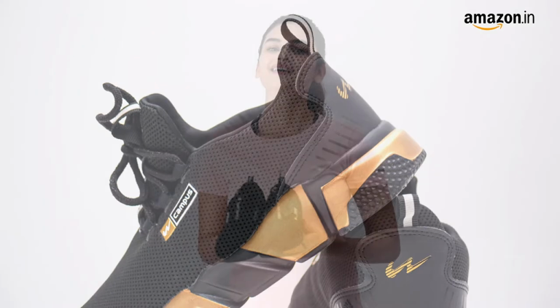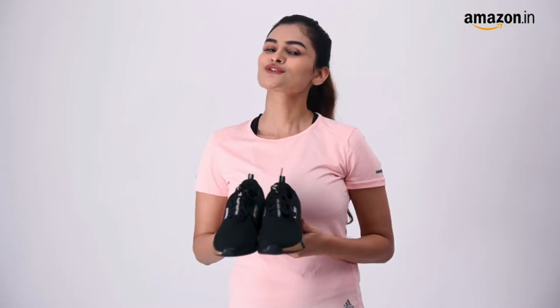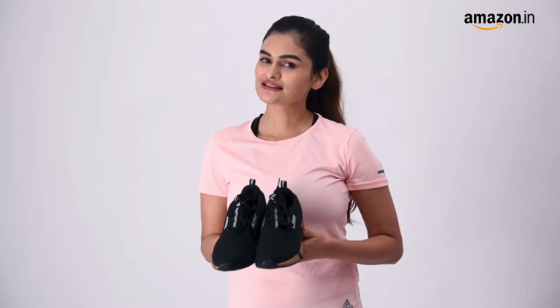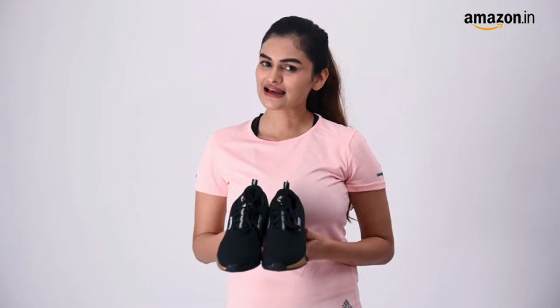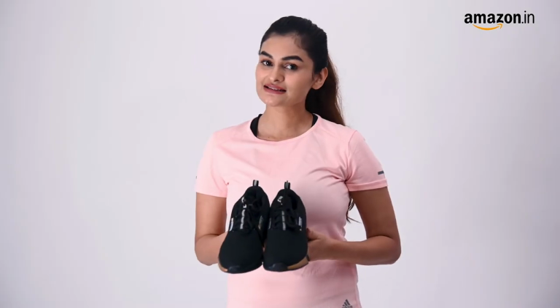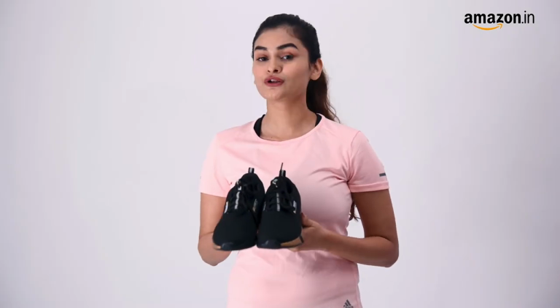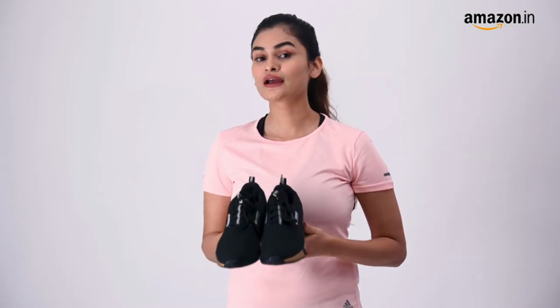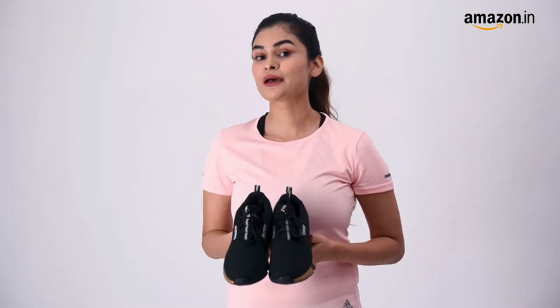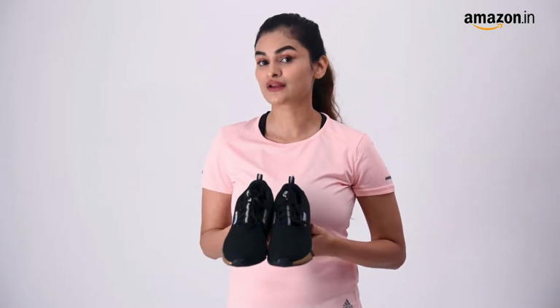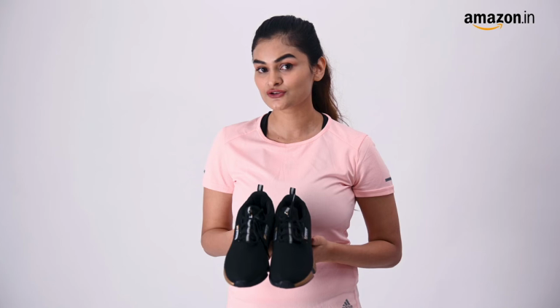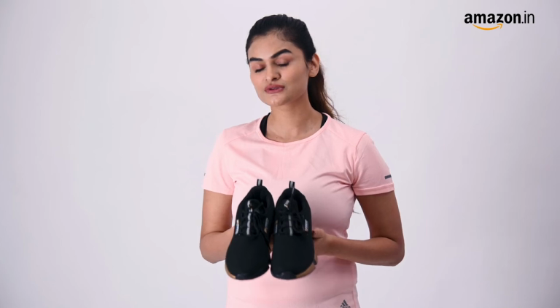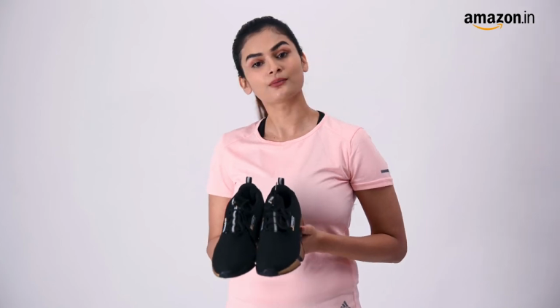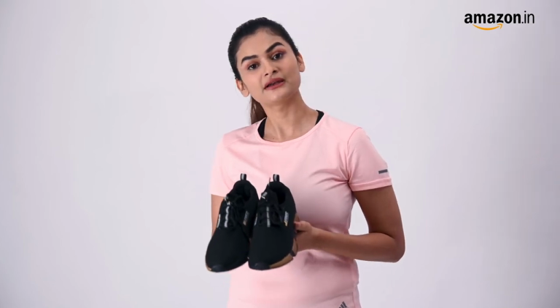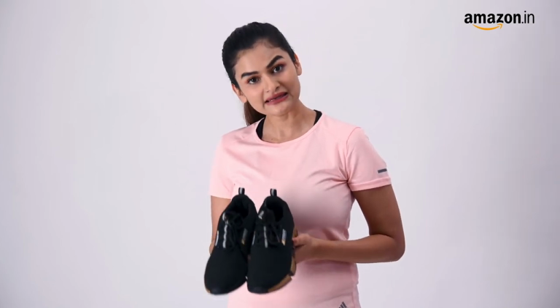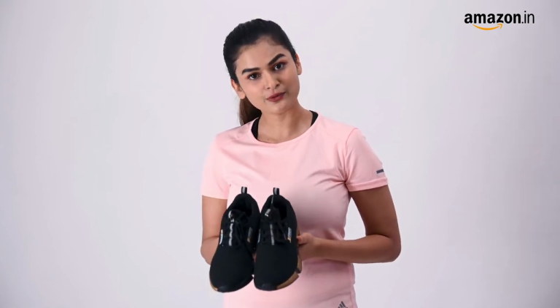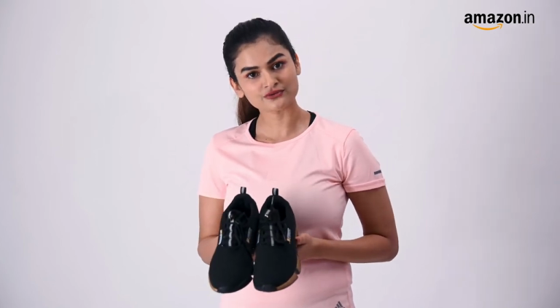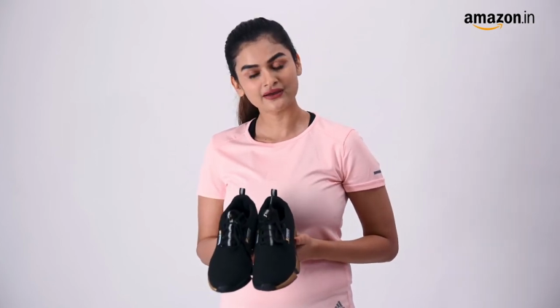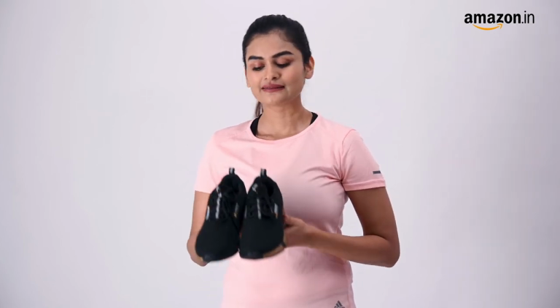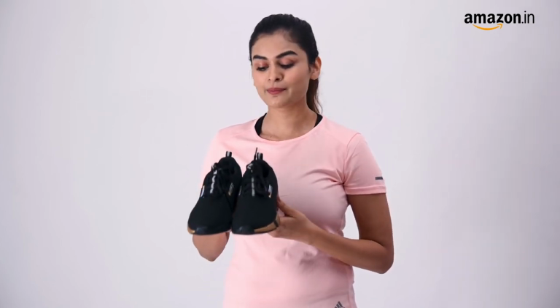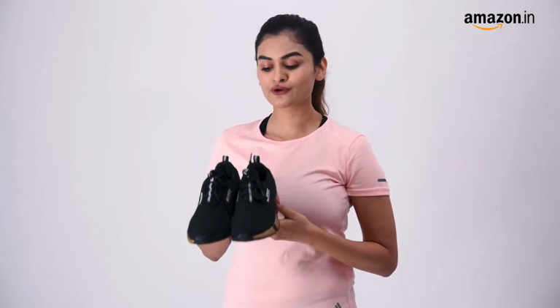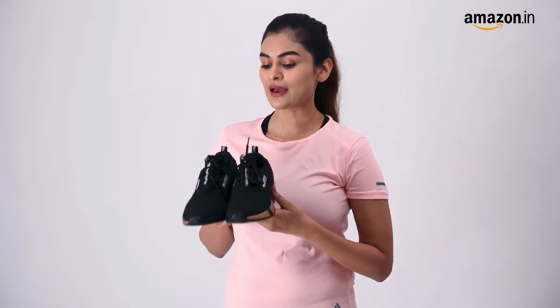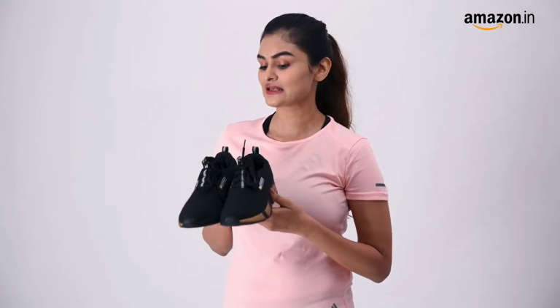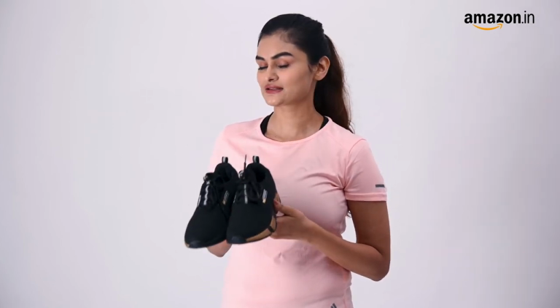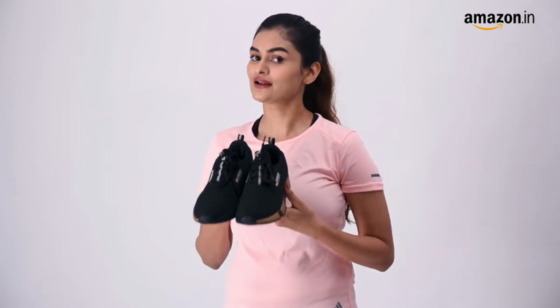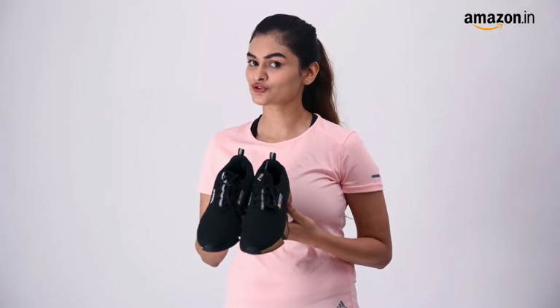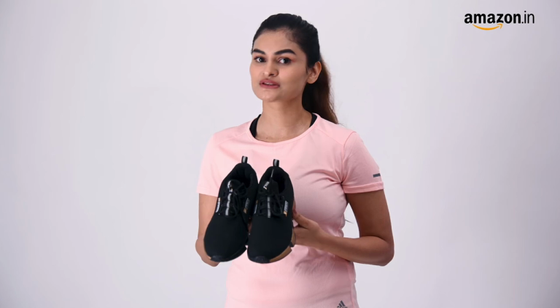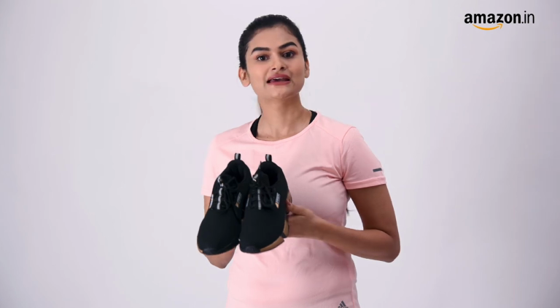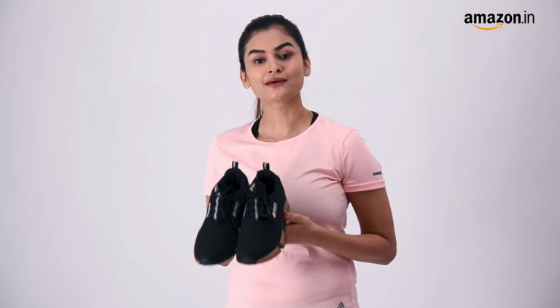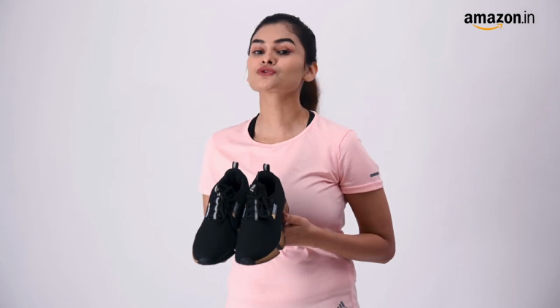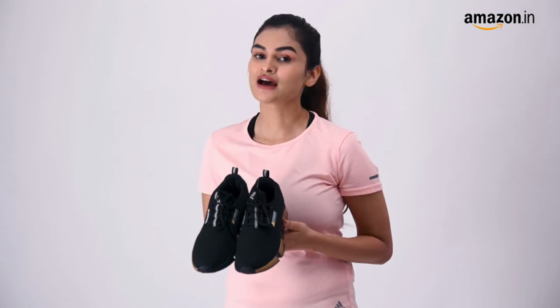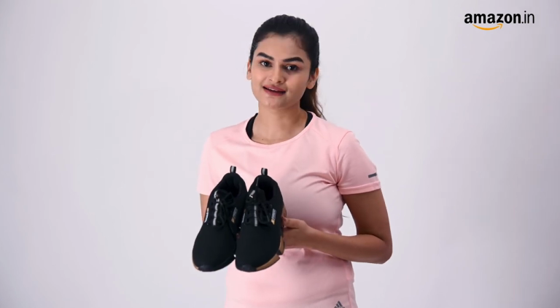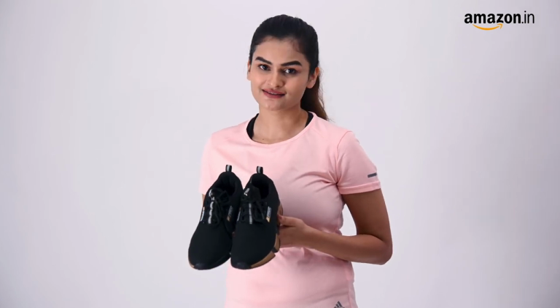So that's it guys. If you're looking for a pair of running shoes that complement any sportswear, then a pair of Campus Alexa running shoes is something you should highly consider.